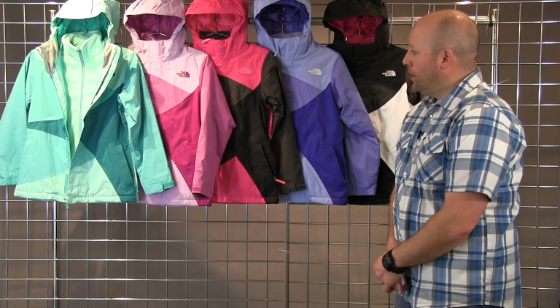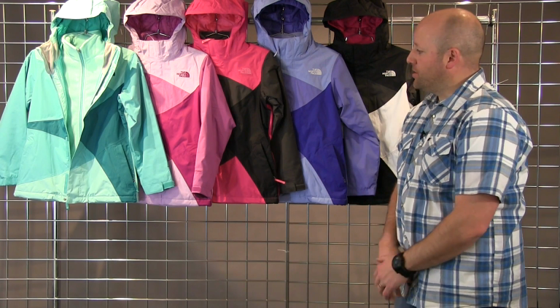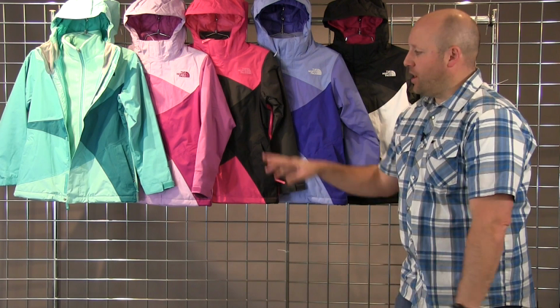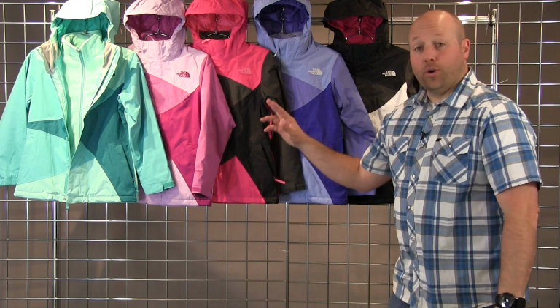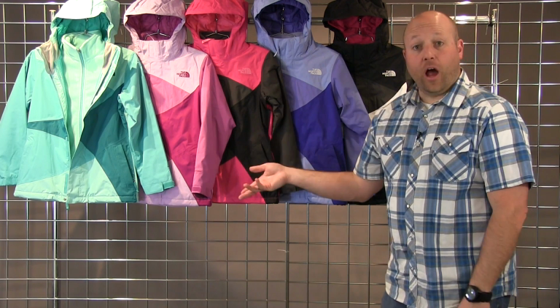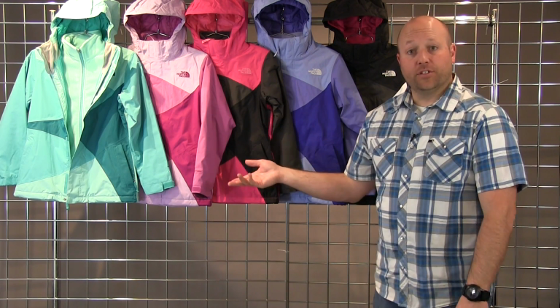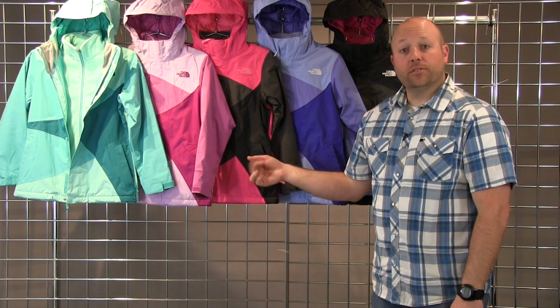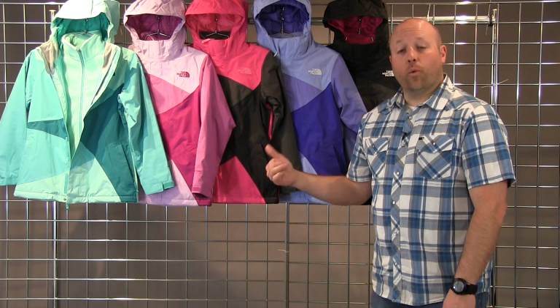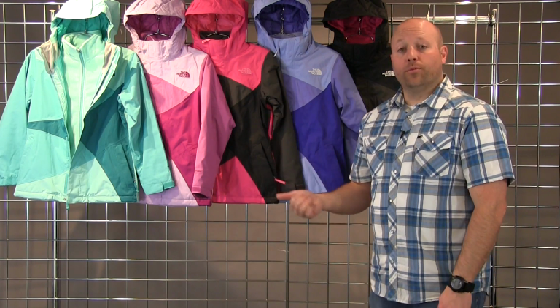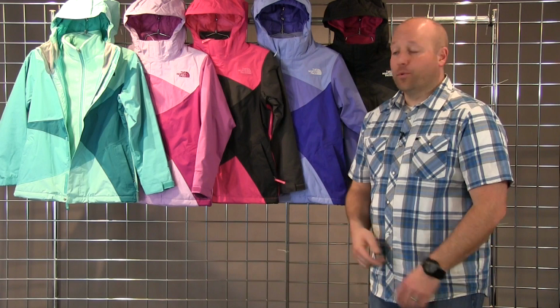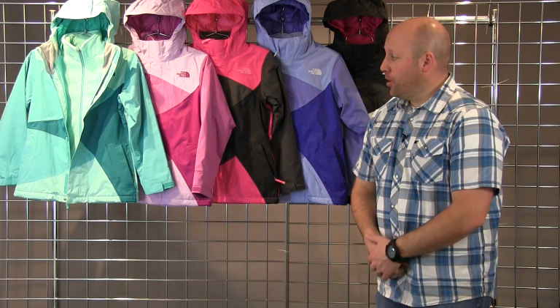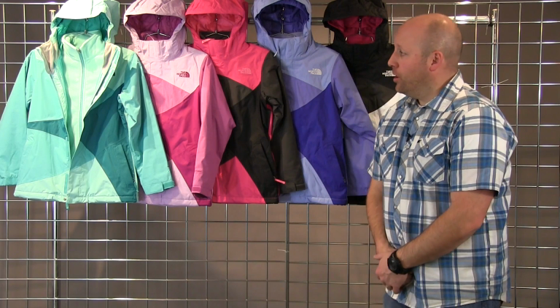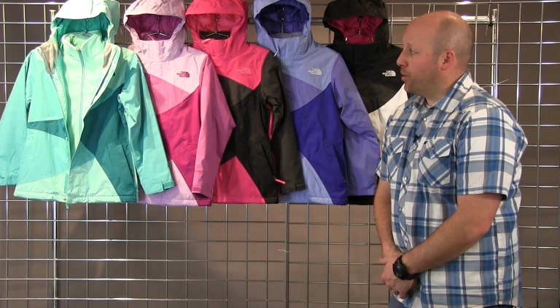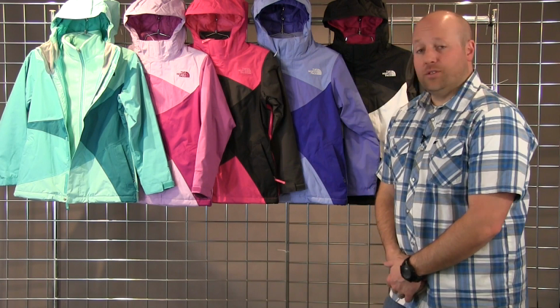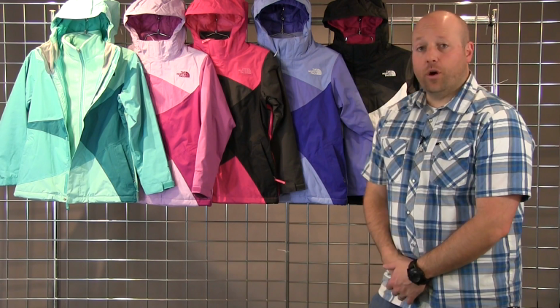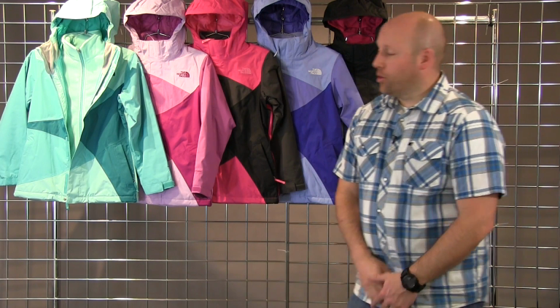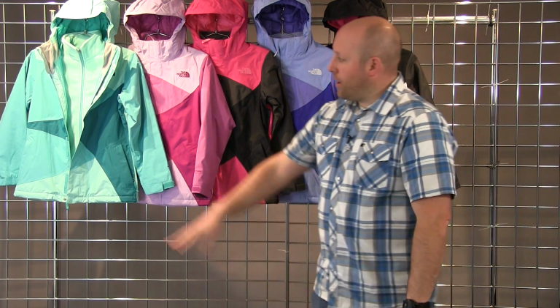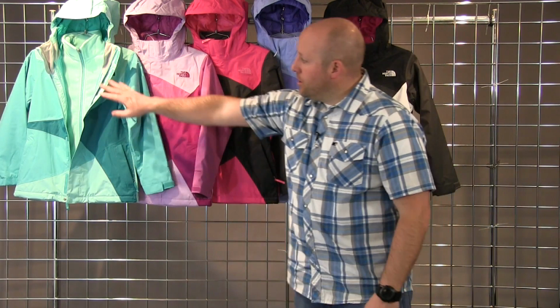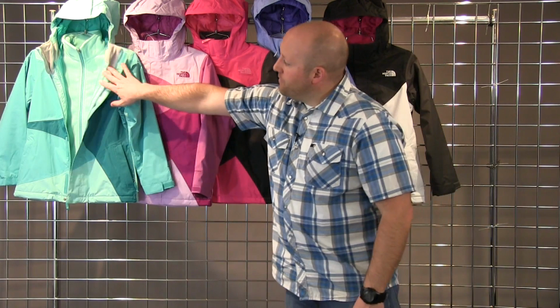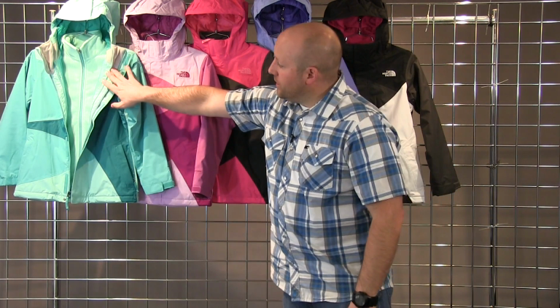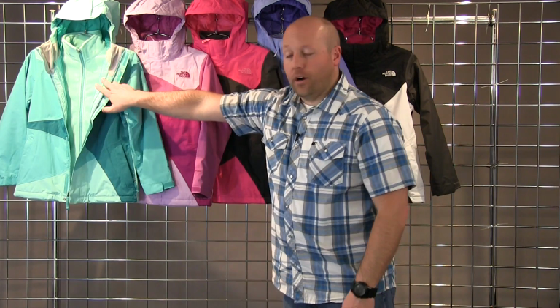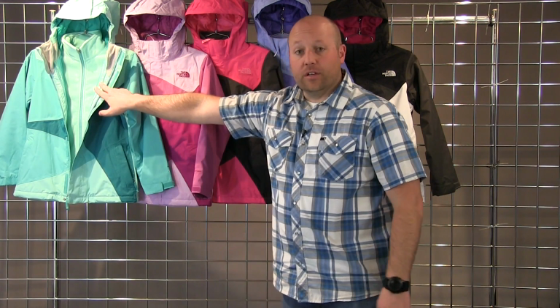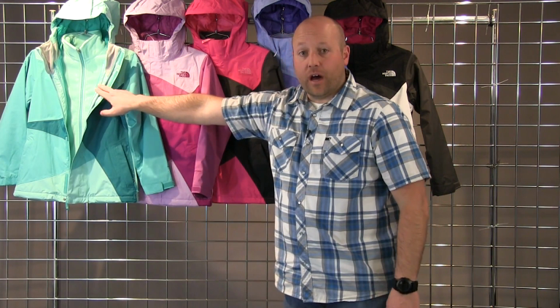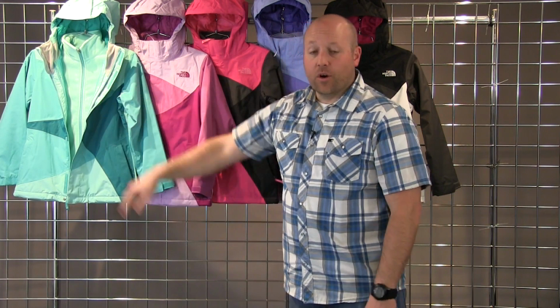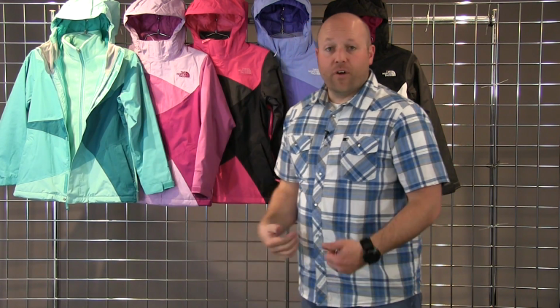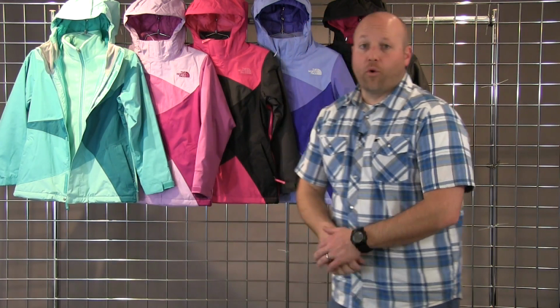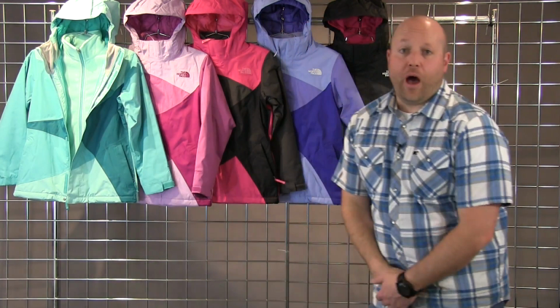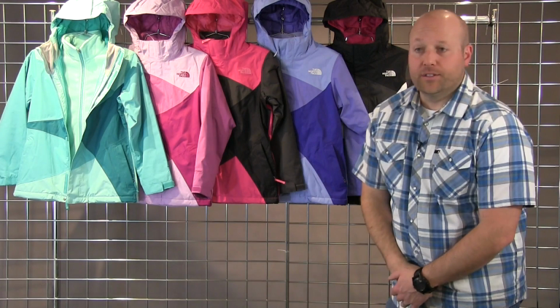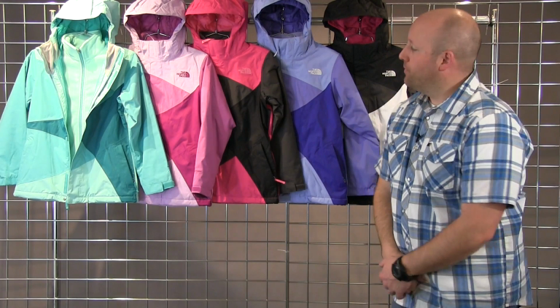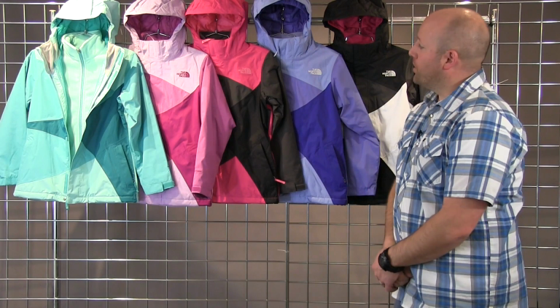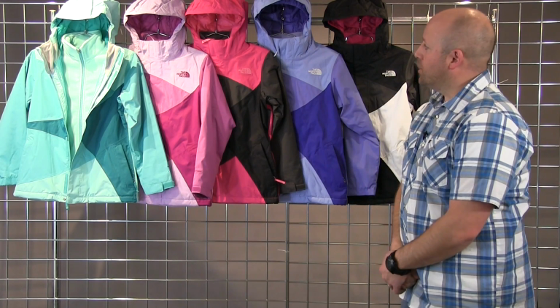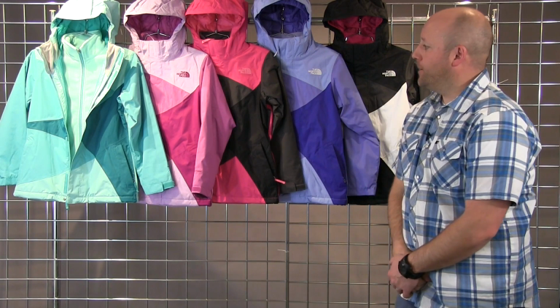This is a full dry vent shell, so waterproof, breathable with a 200 gram fleece on the inside. So very warm package with this jacket.